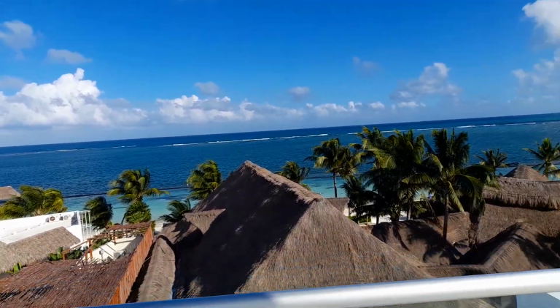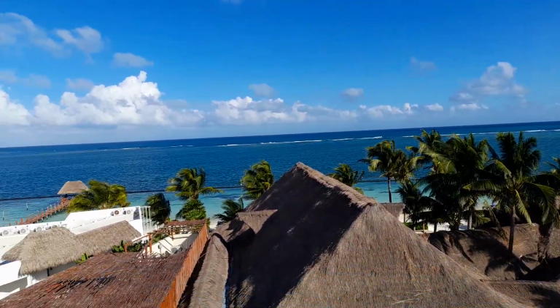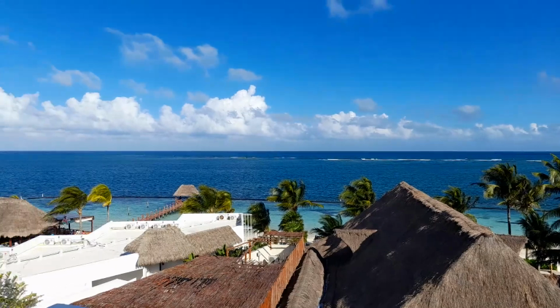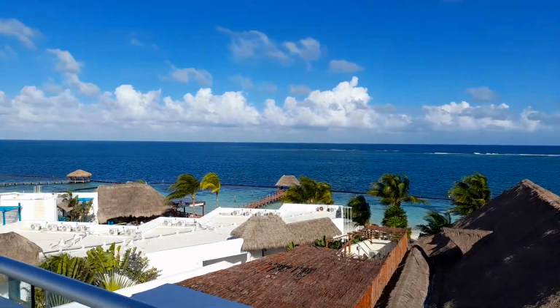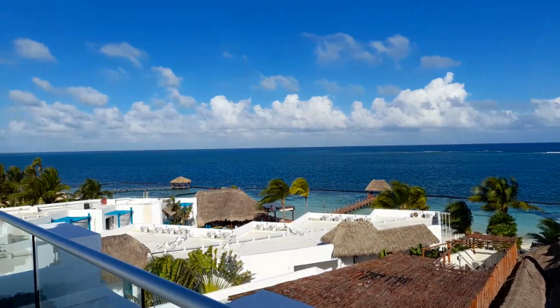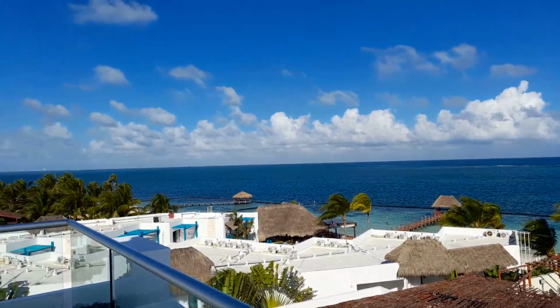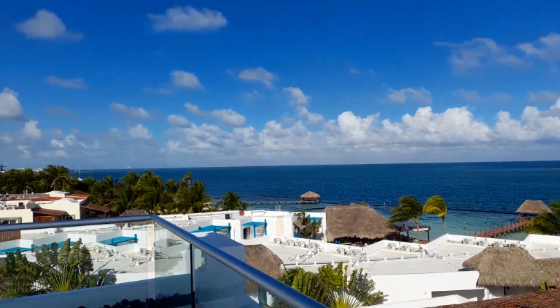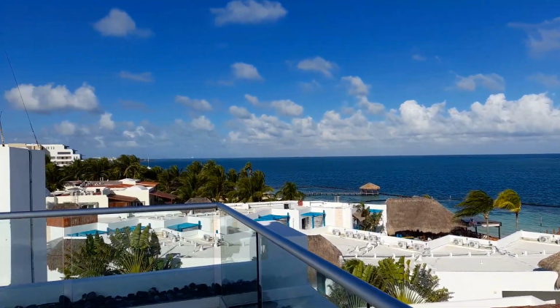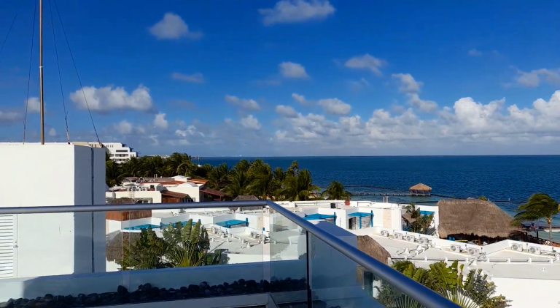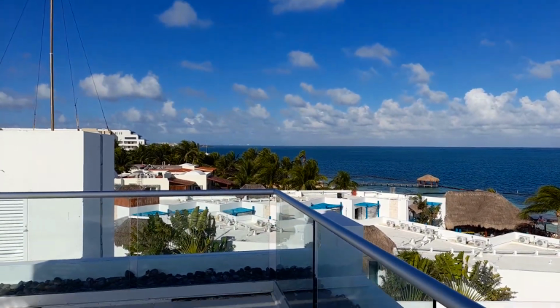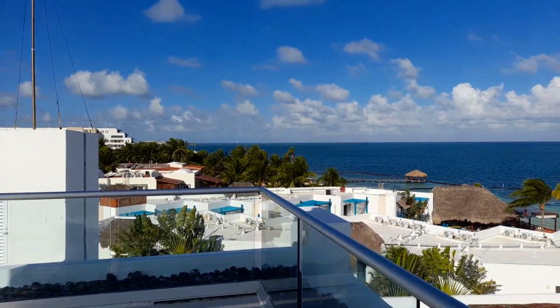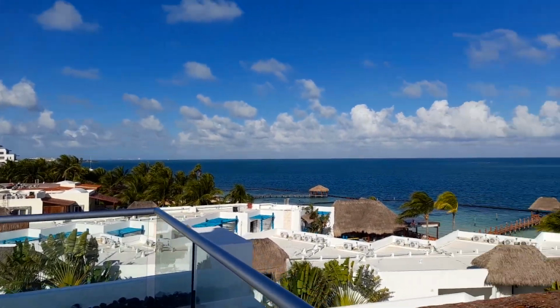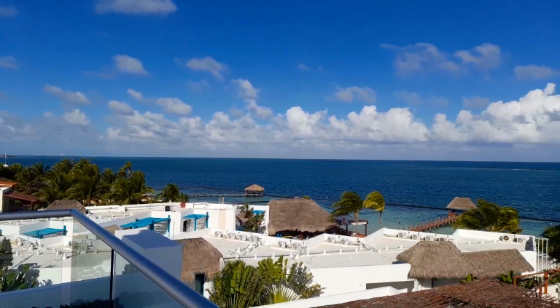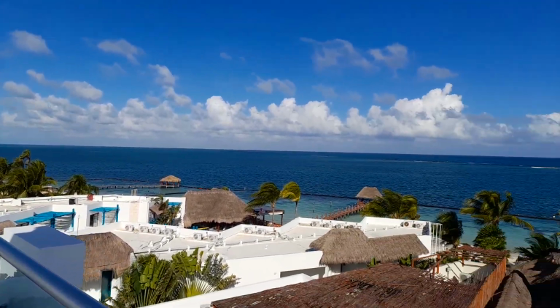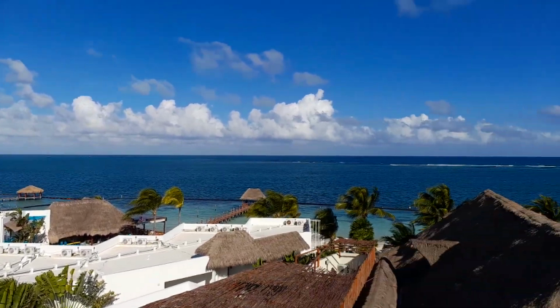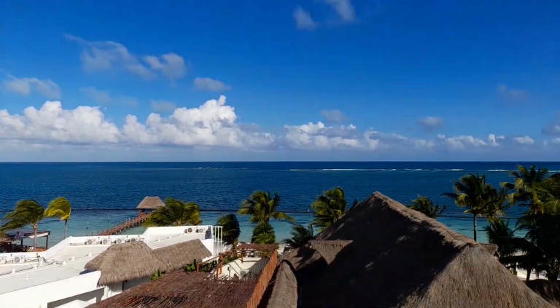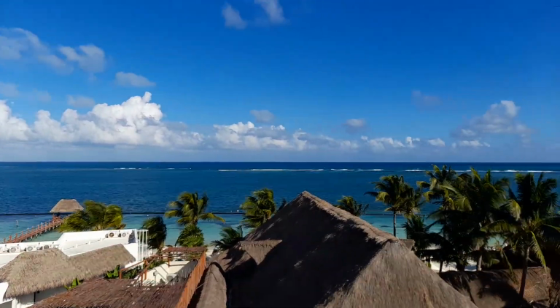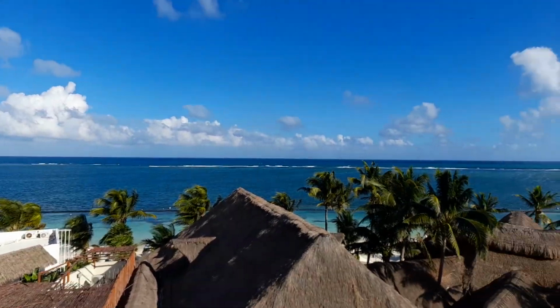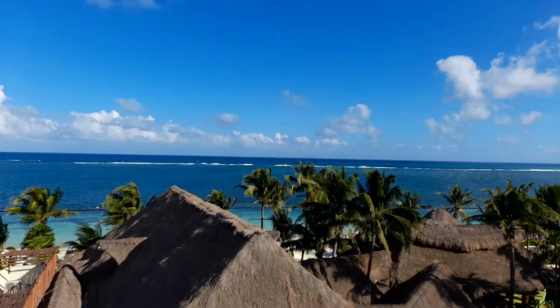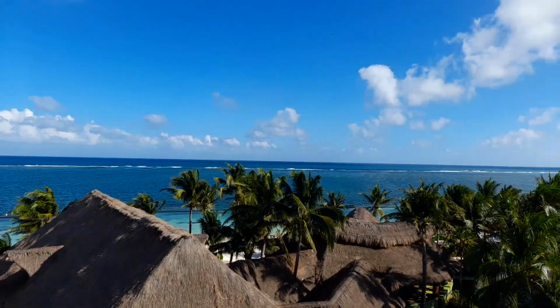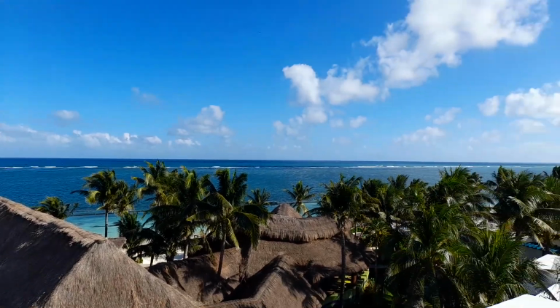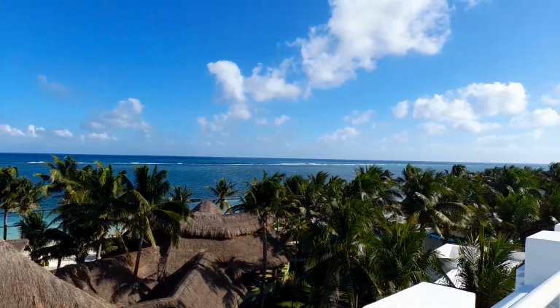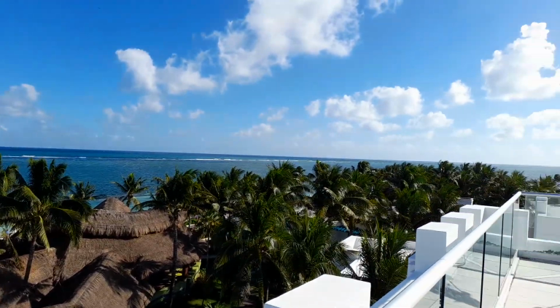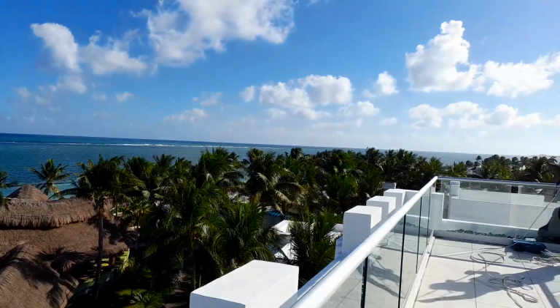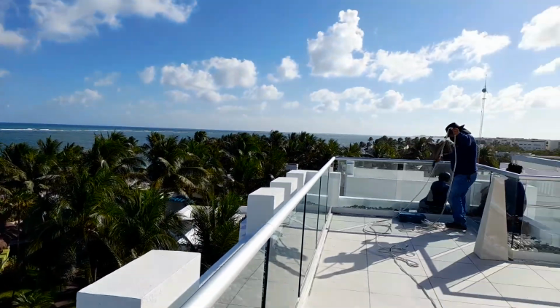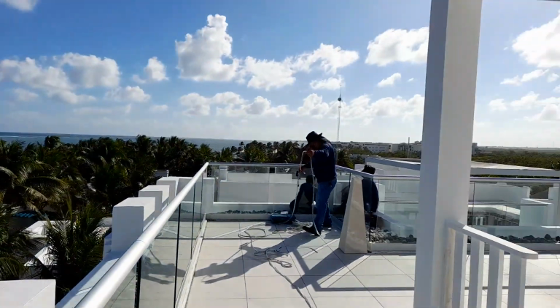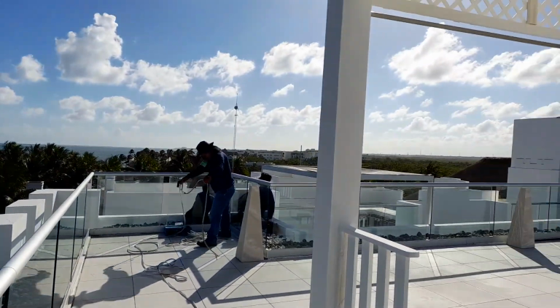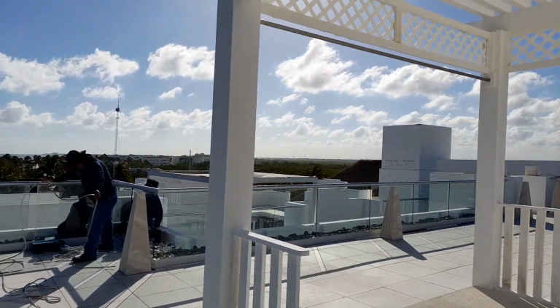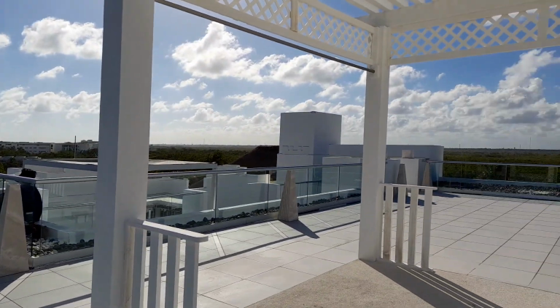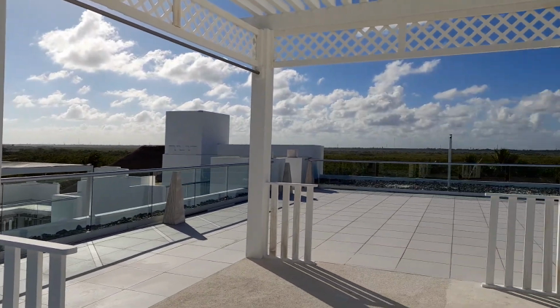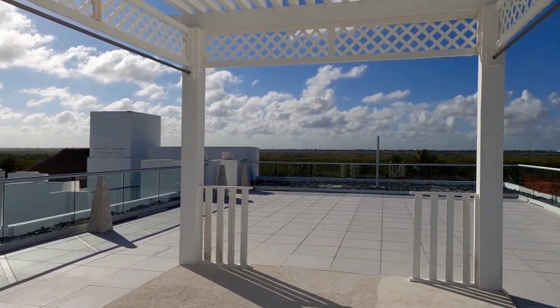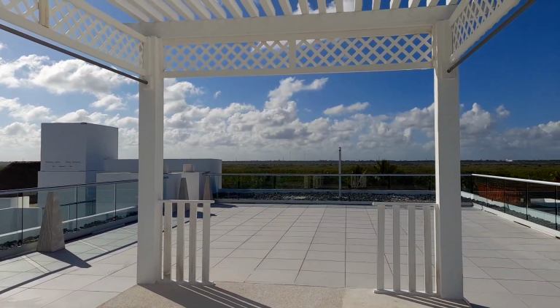This is Margaritaville Island Reserve in Riviera Cancun. We handle all the weddings — please let us know if you have any questions.